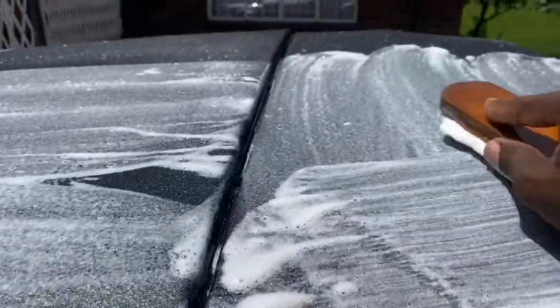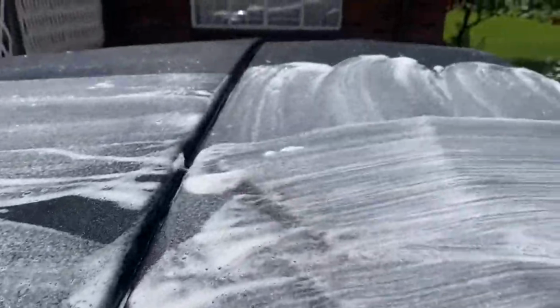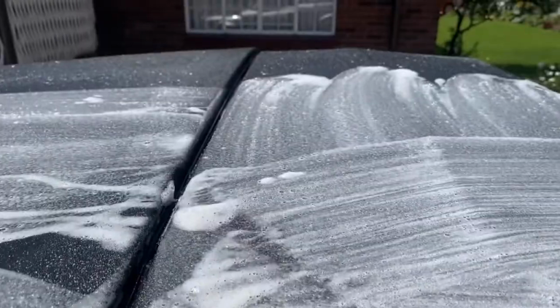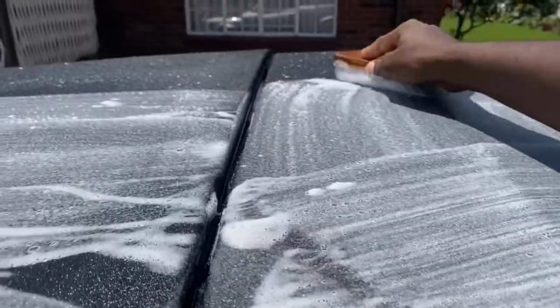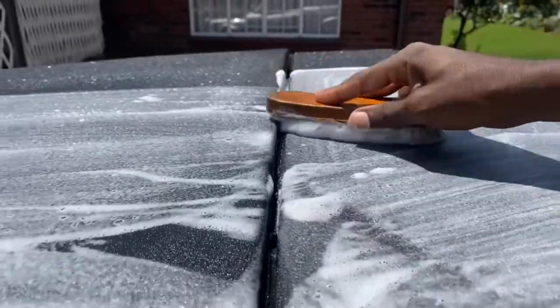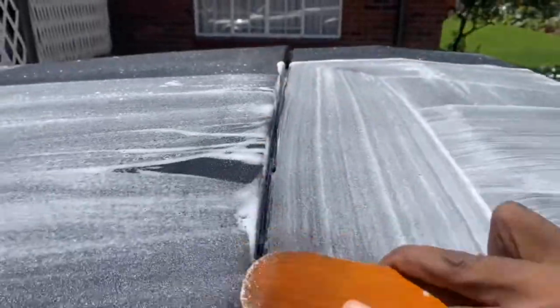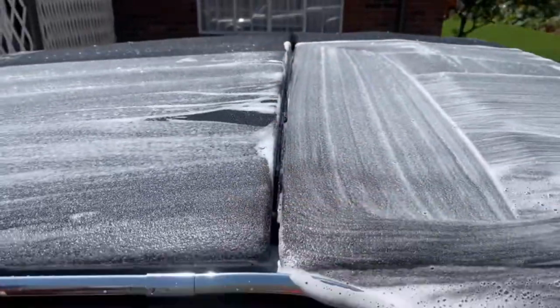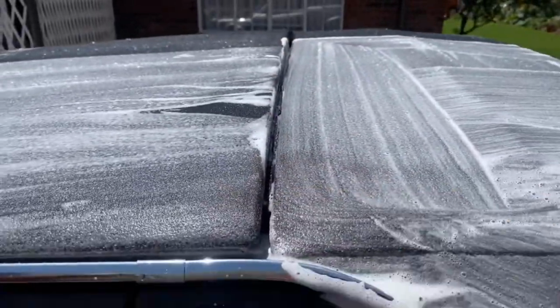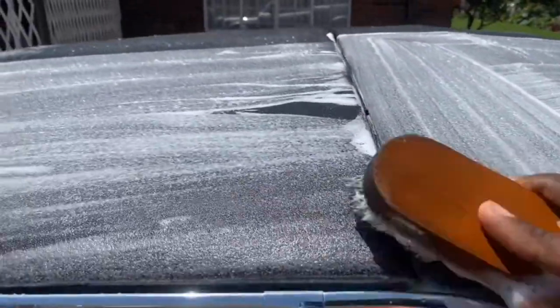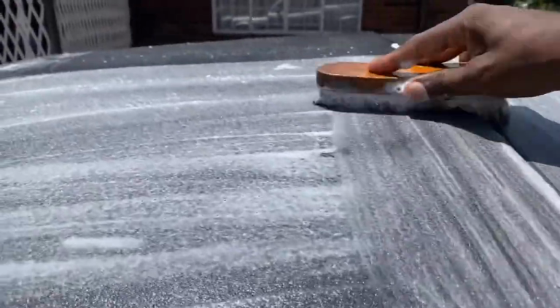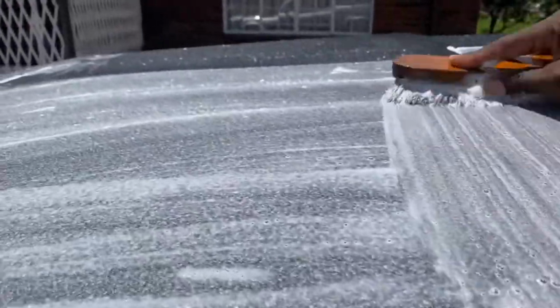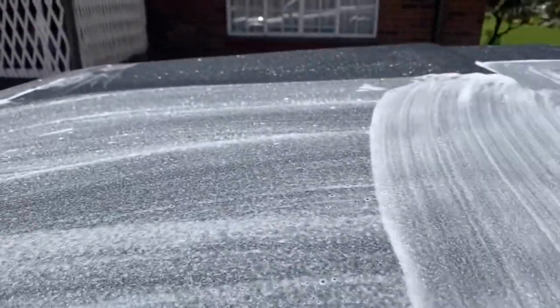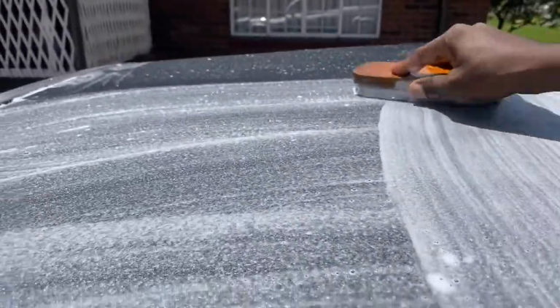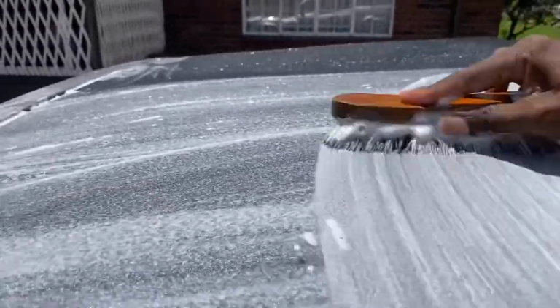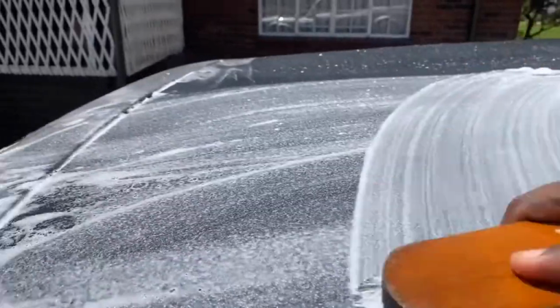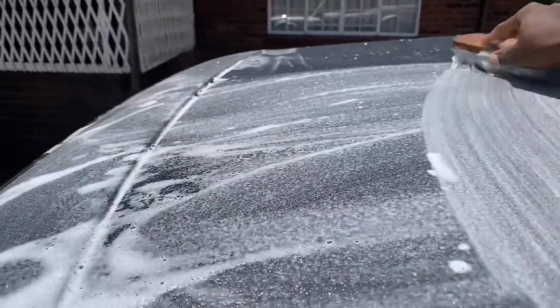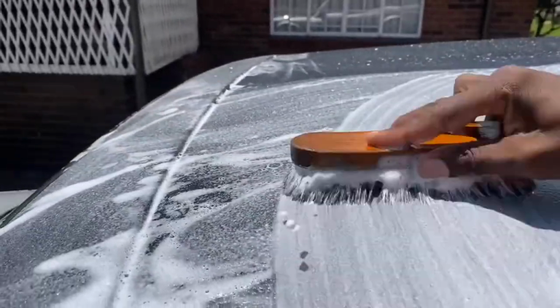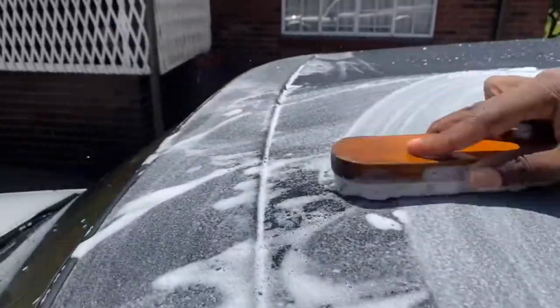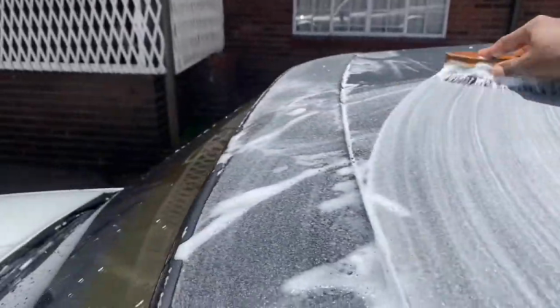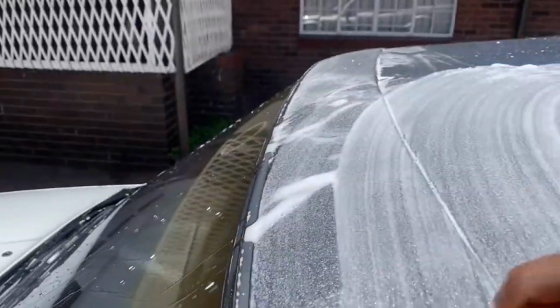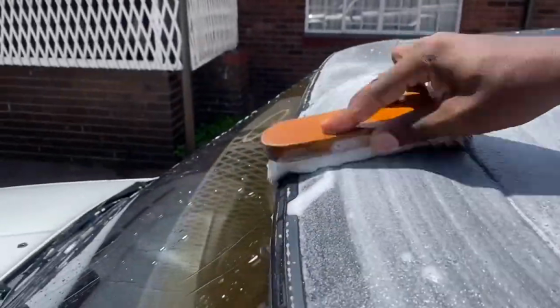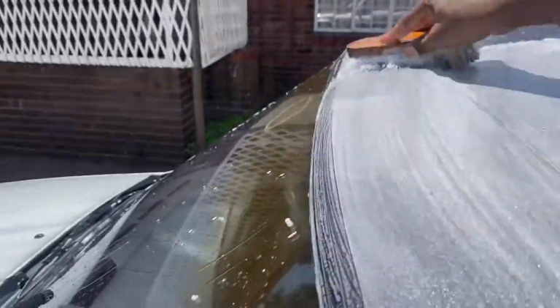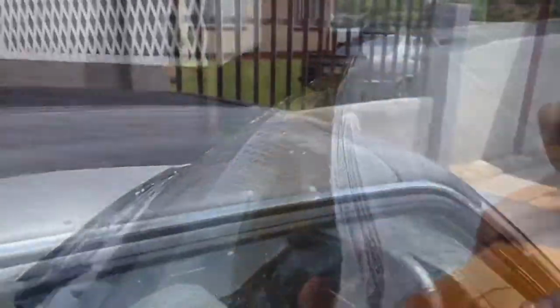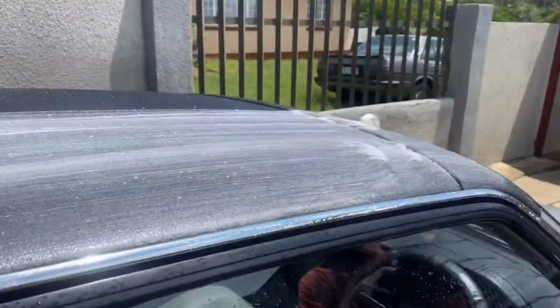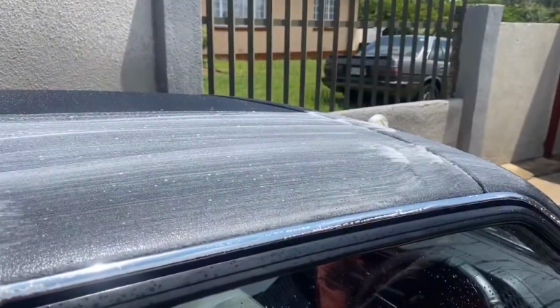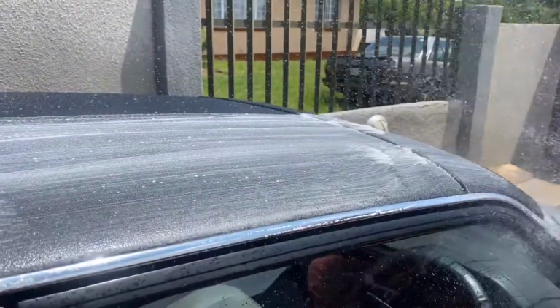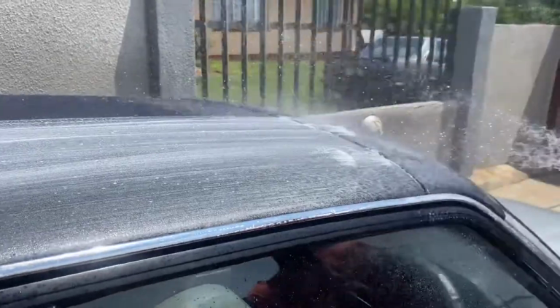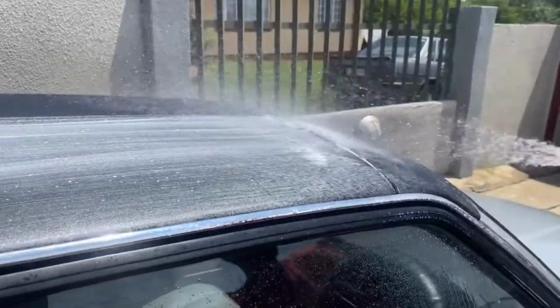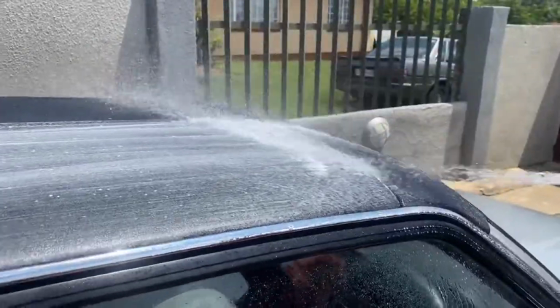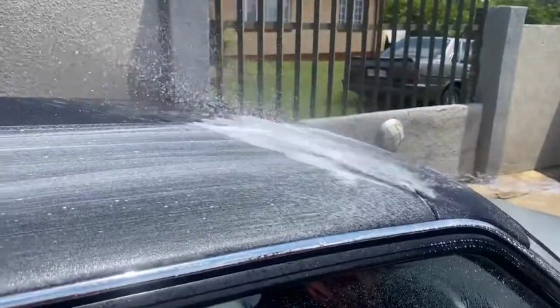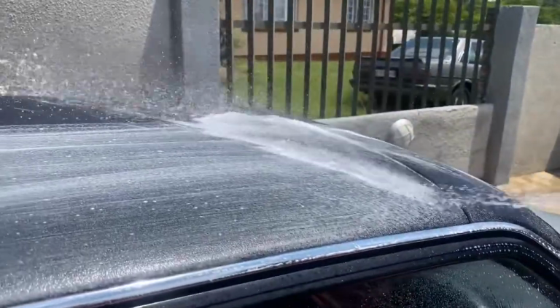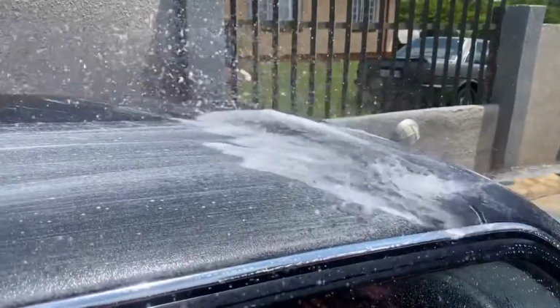I applied the hashtag method just to make sure that I cover the whole roof without missing a spot. I can't stress this enough — do not use a pressure washer on your soft top. Carry on using your normal garden hose to rinse out the product.